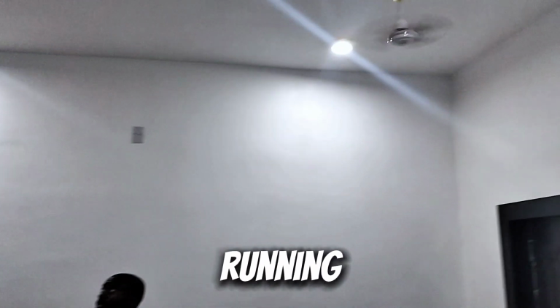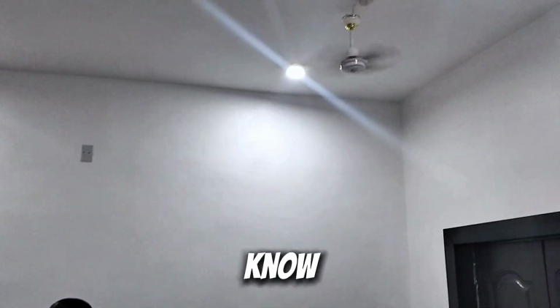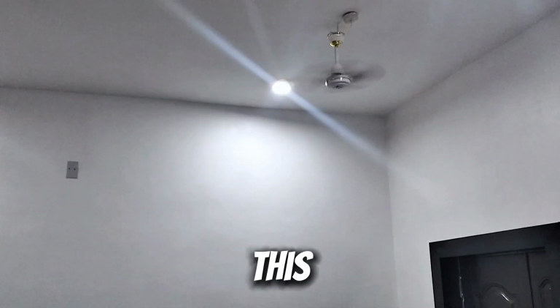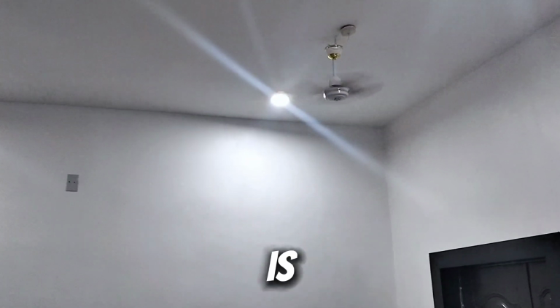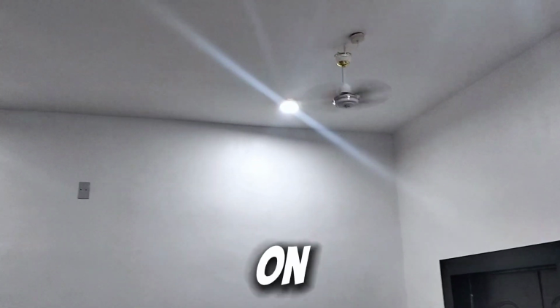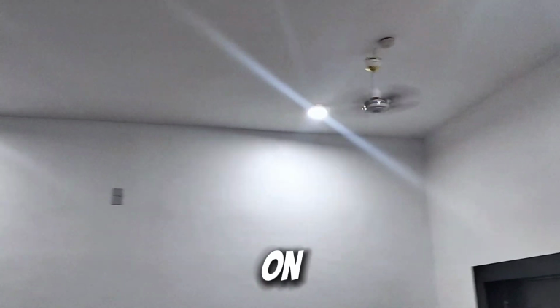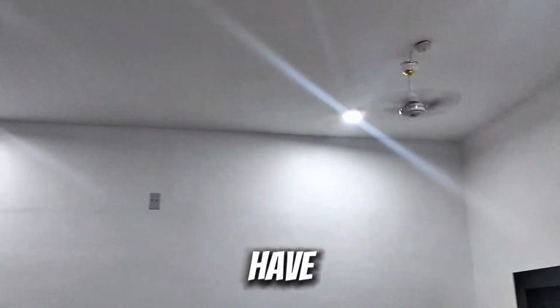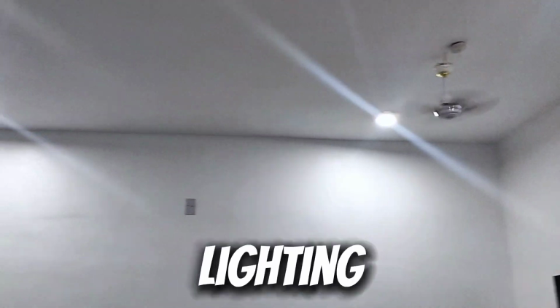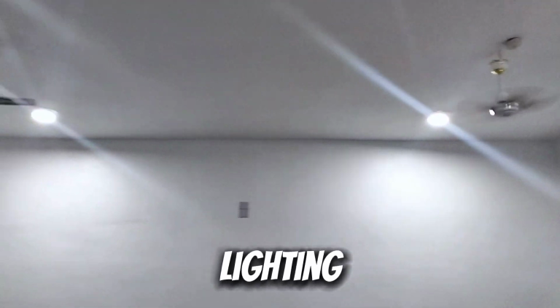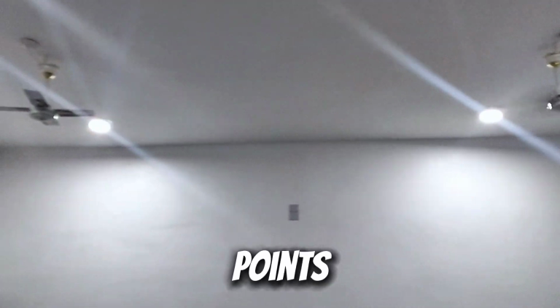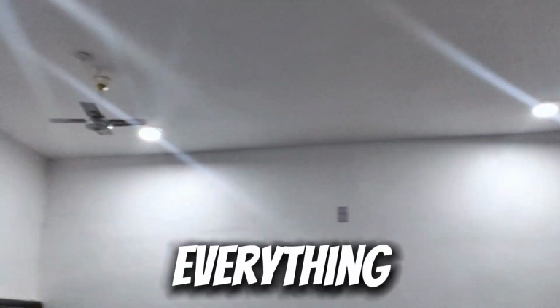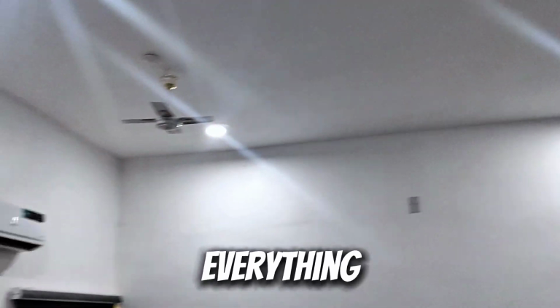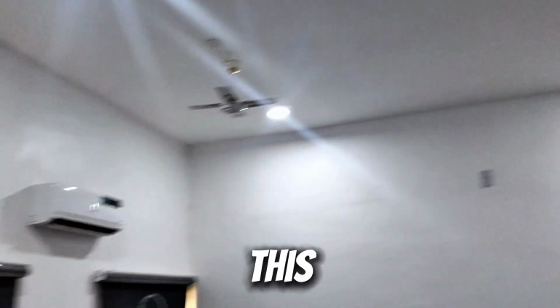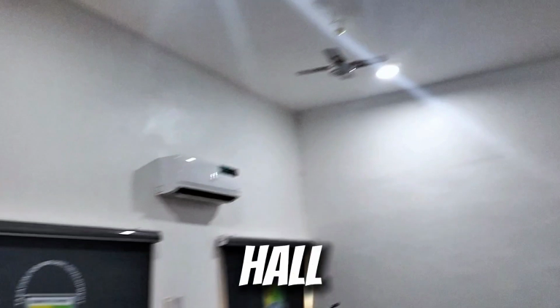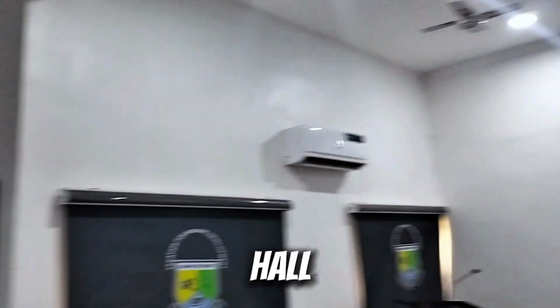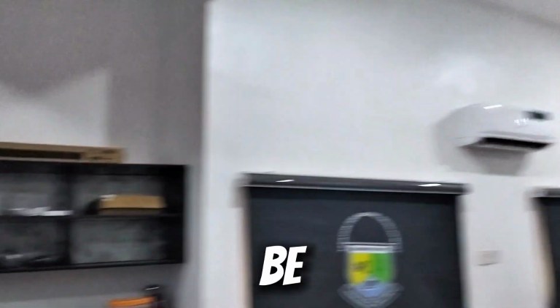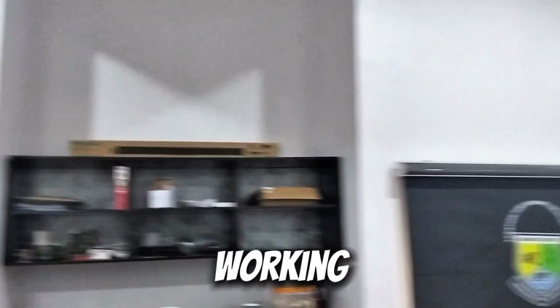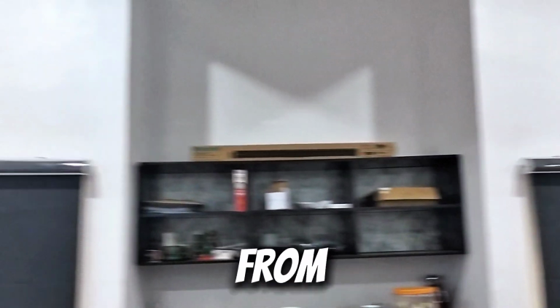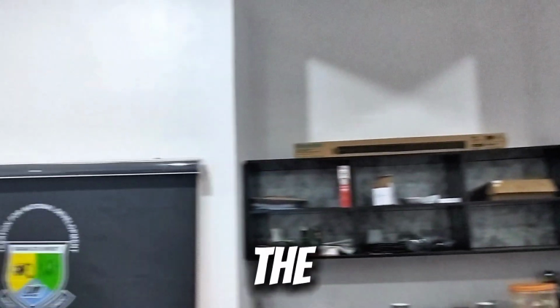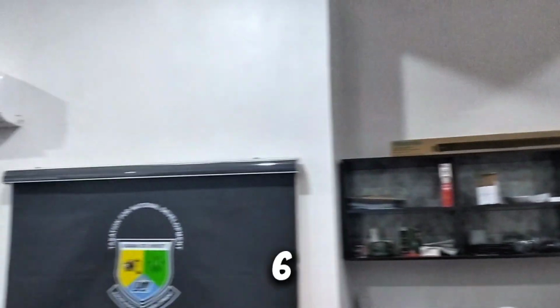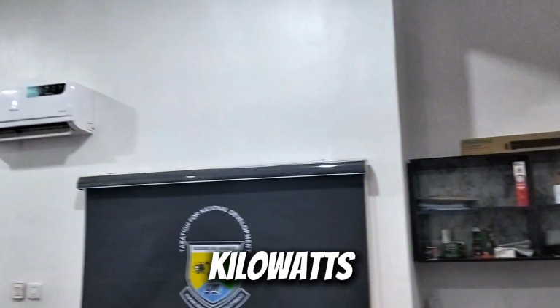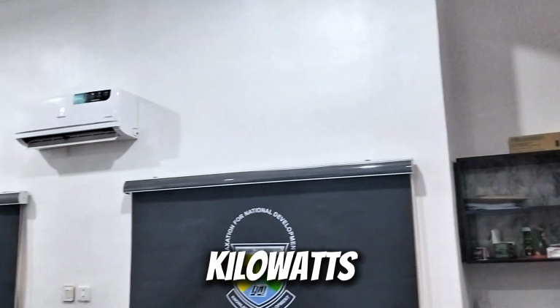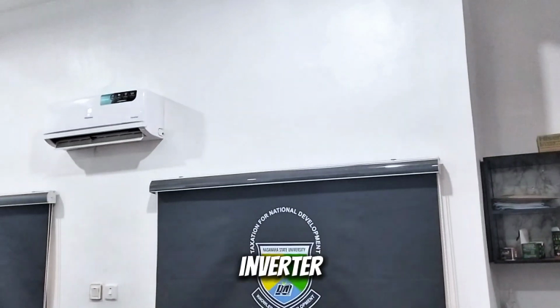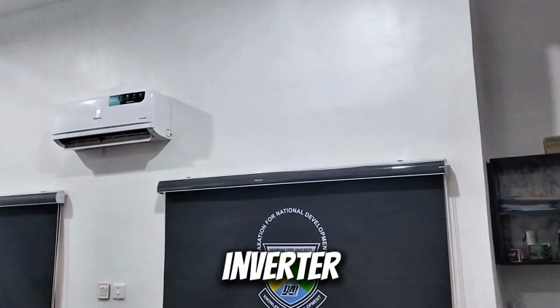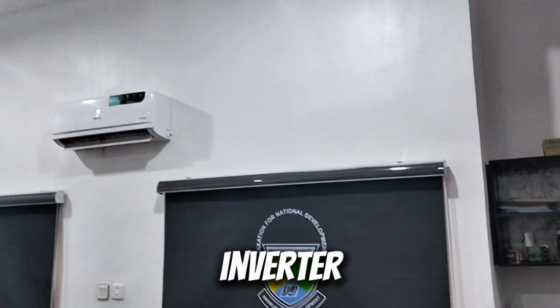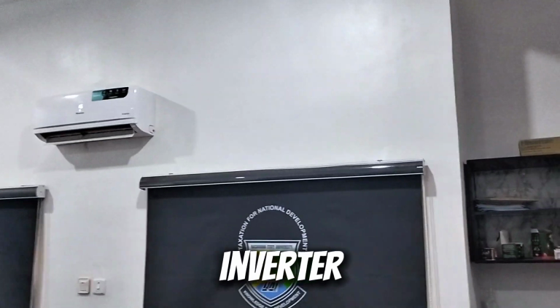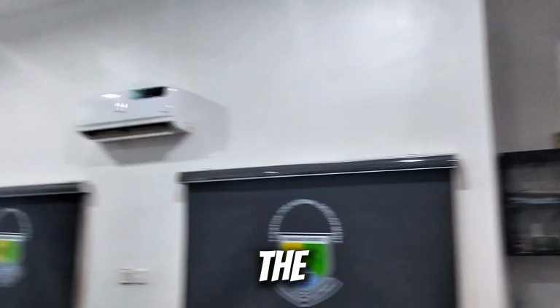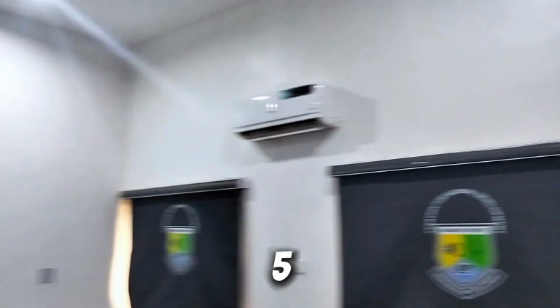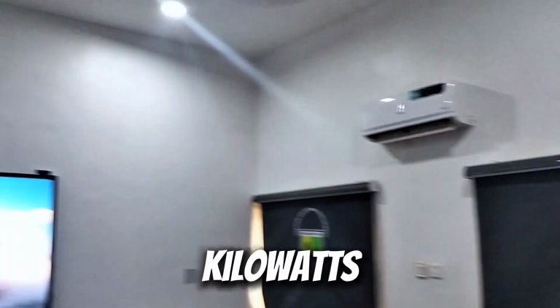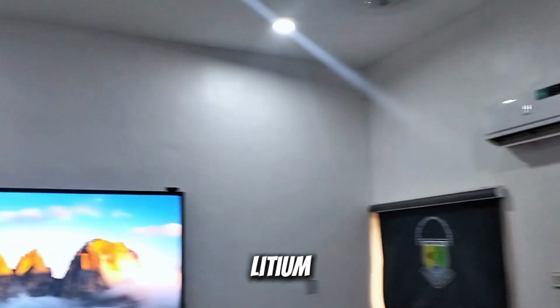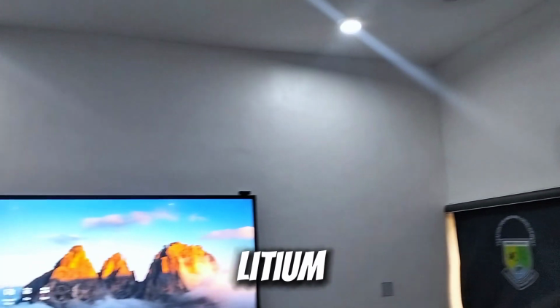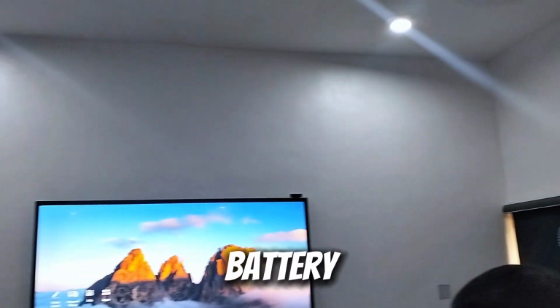I don't know why this one fan is not on. We have some lighting points. Everything in this hall will be working from the 6 kilowatt inverter with a 5 kilowatt hour lithium battery.